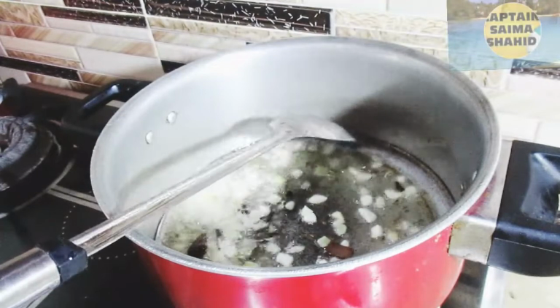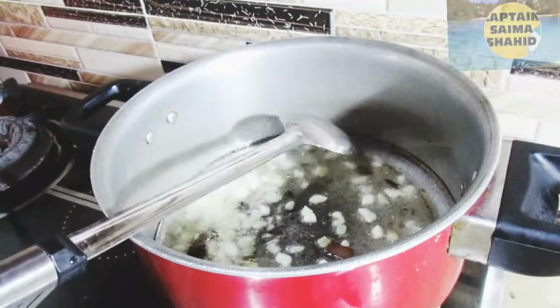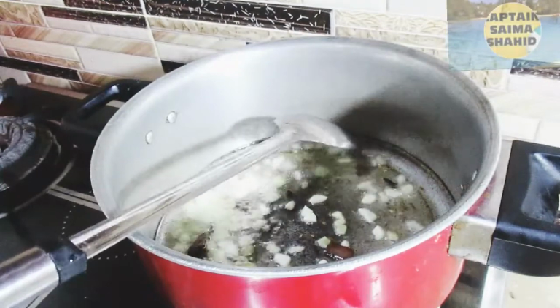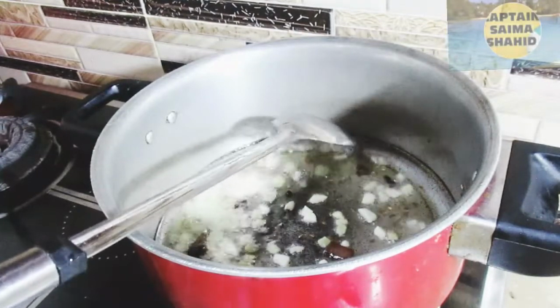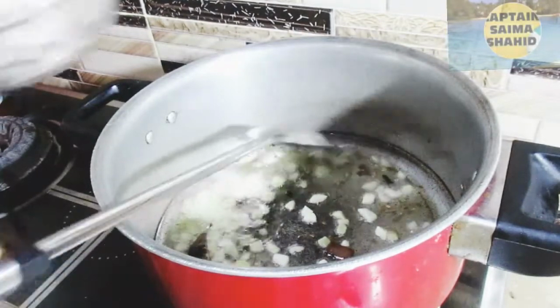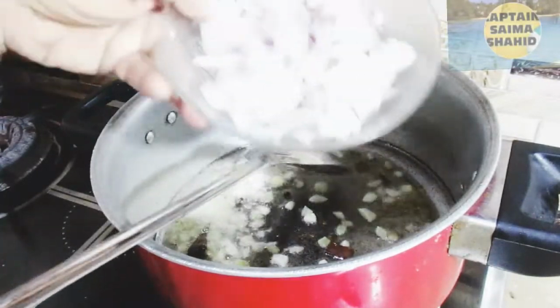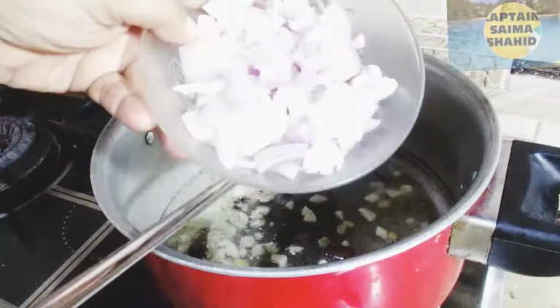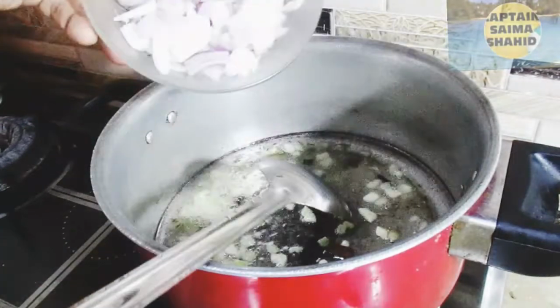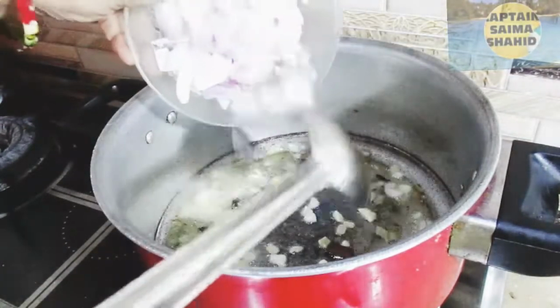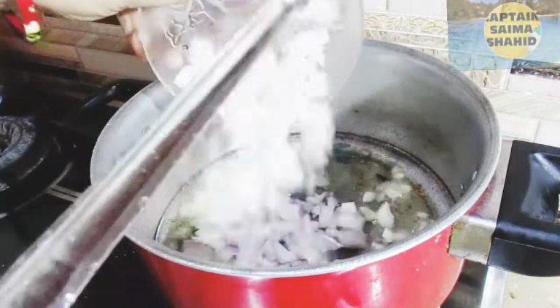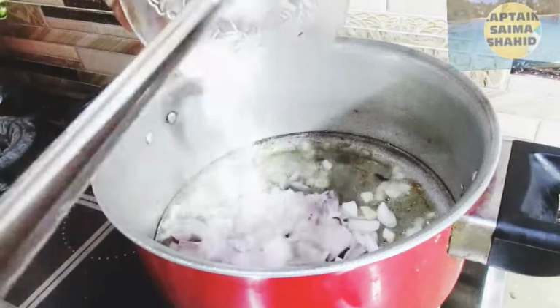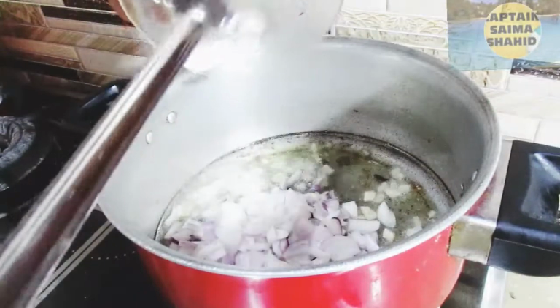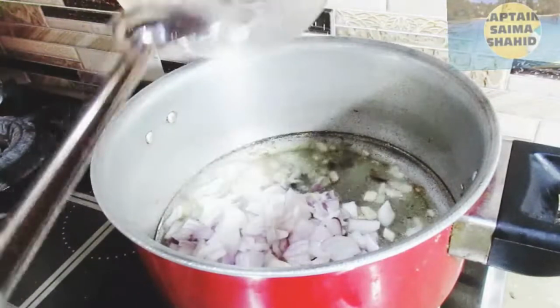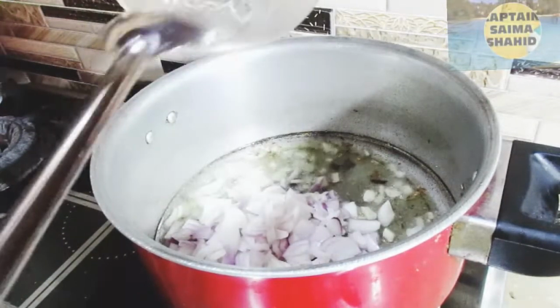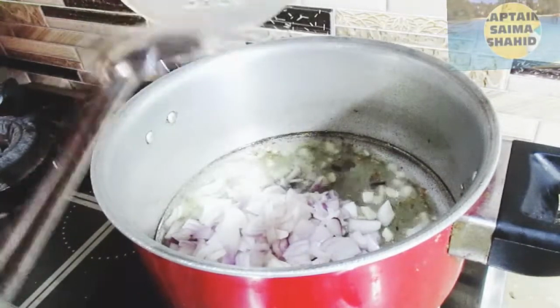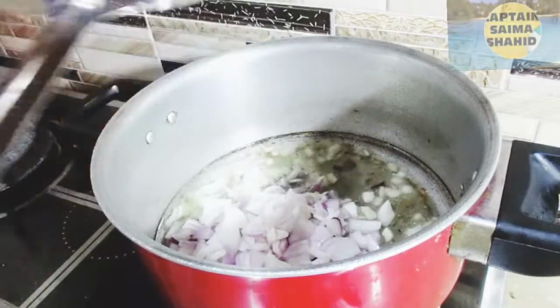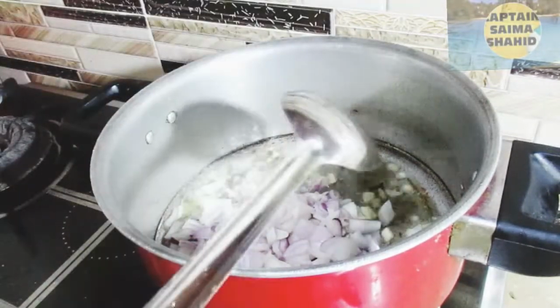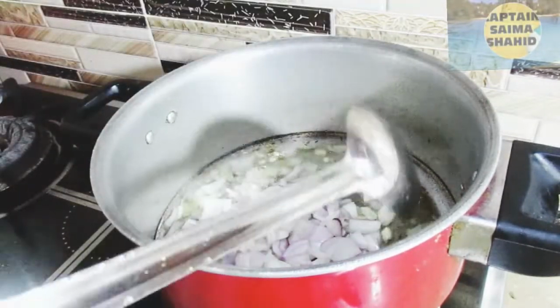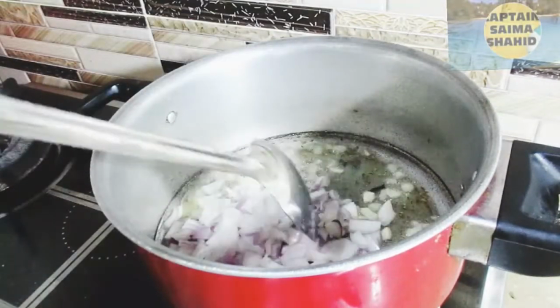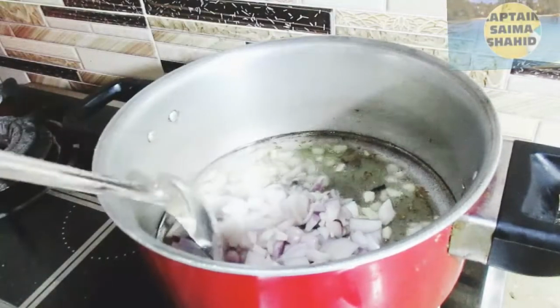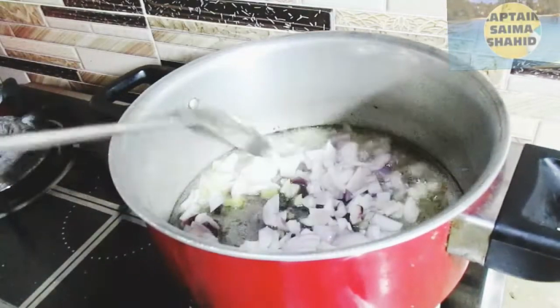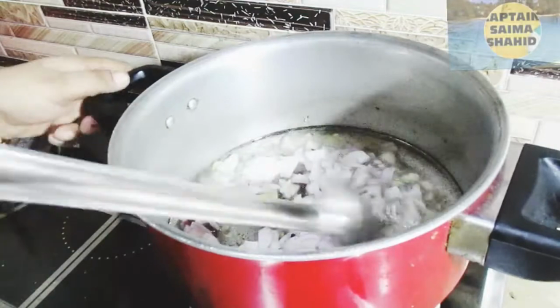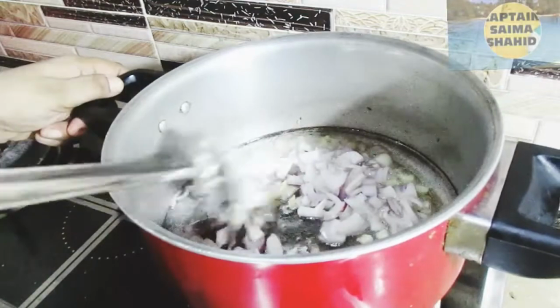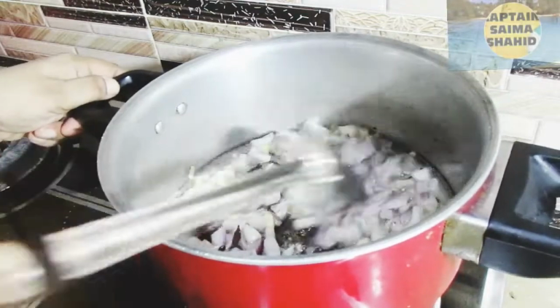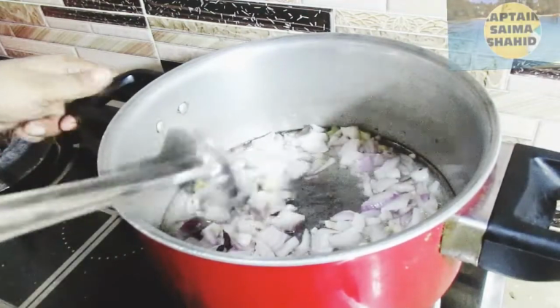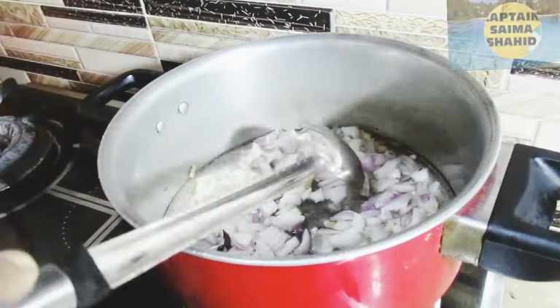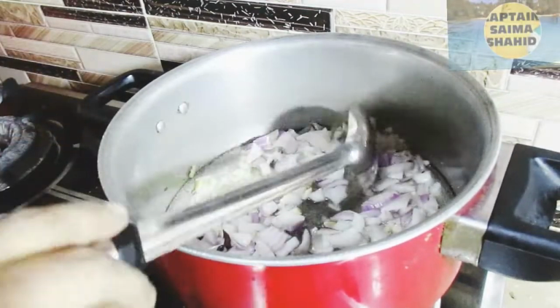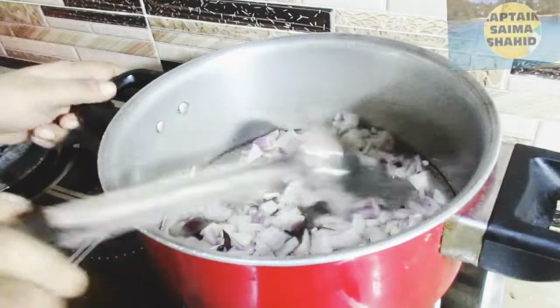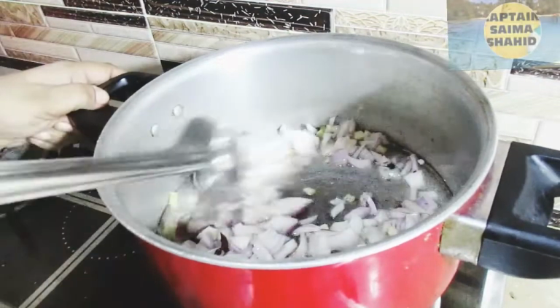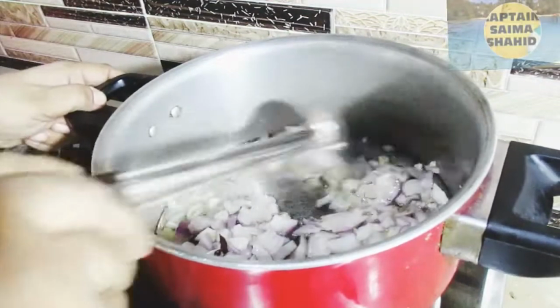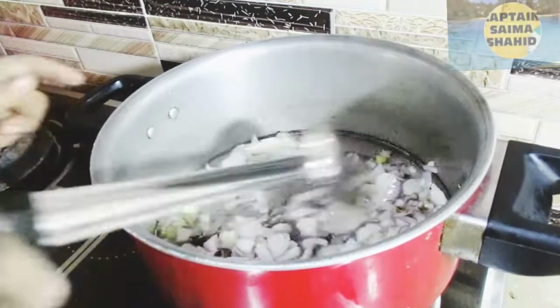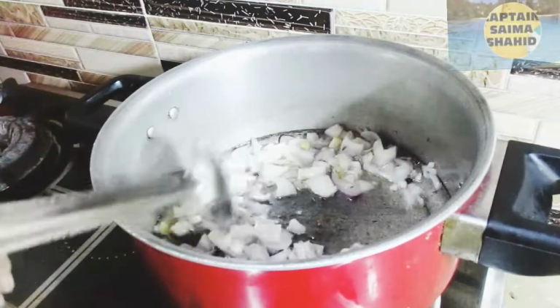I cut the two halves of the pepper. I cut the paper, so the red pepper is not dark brown but light brown.